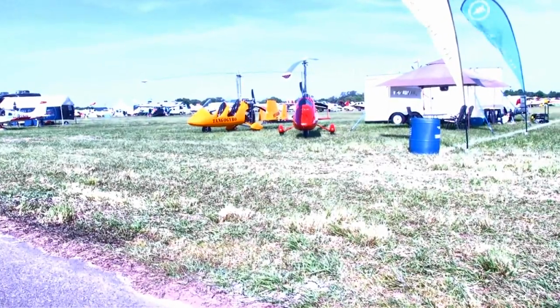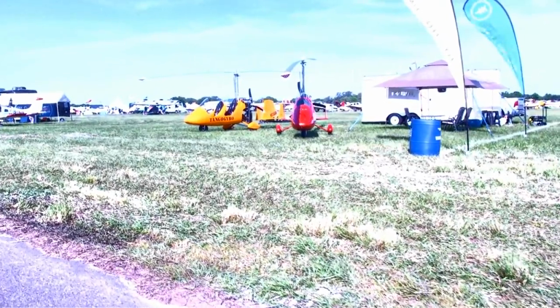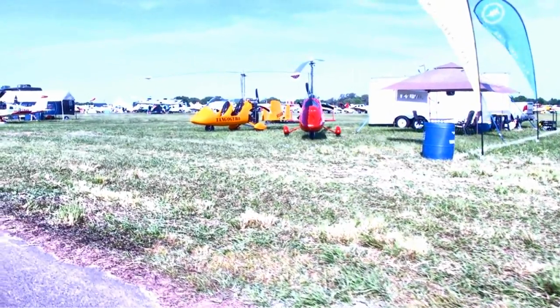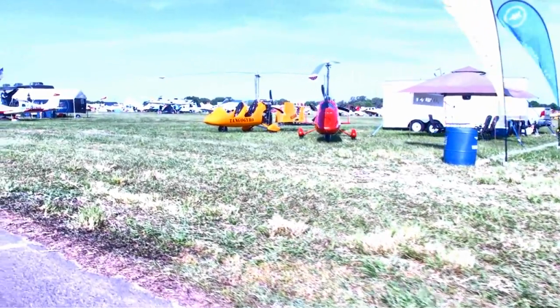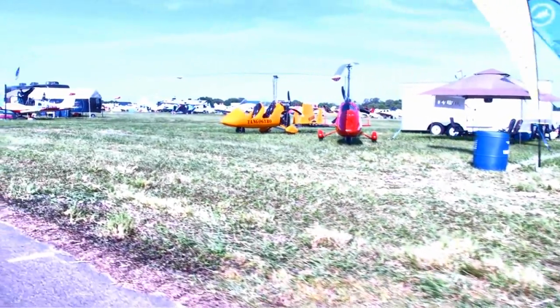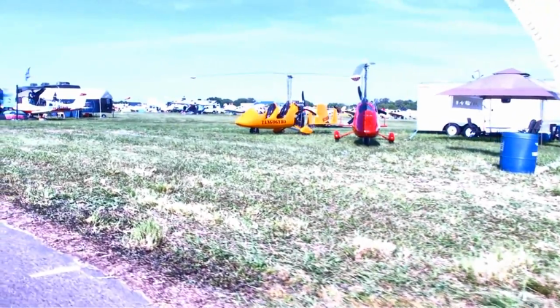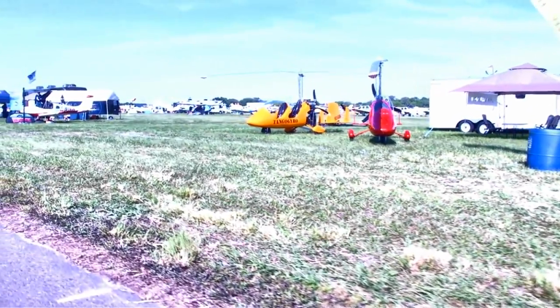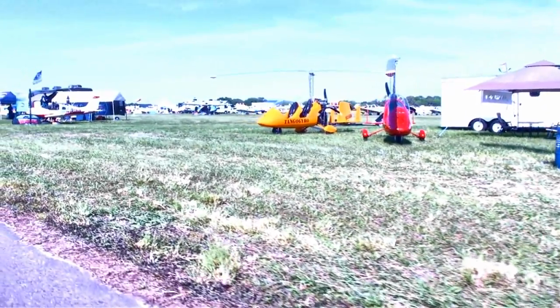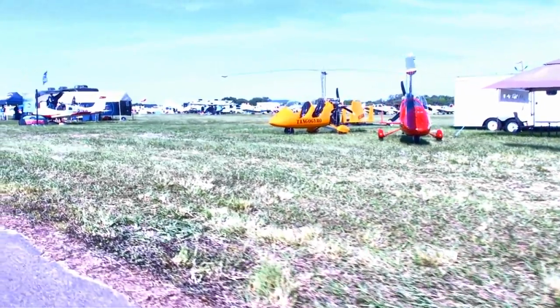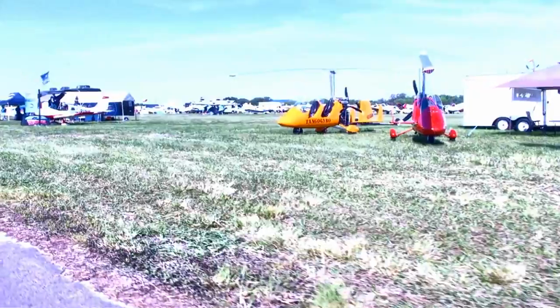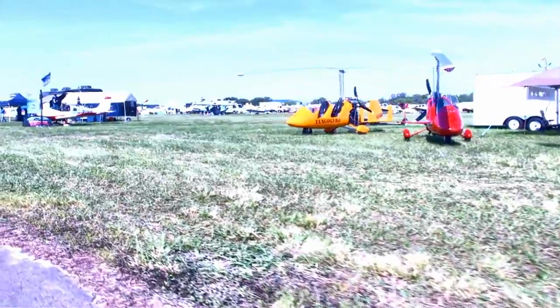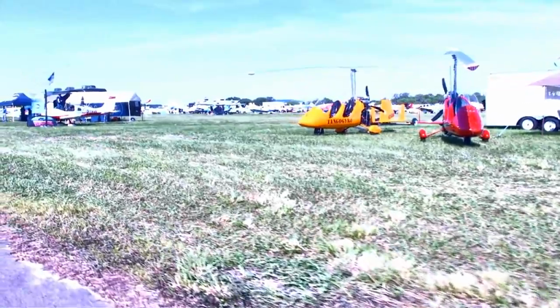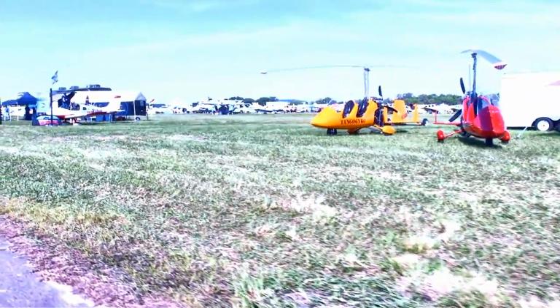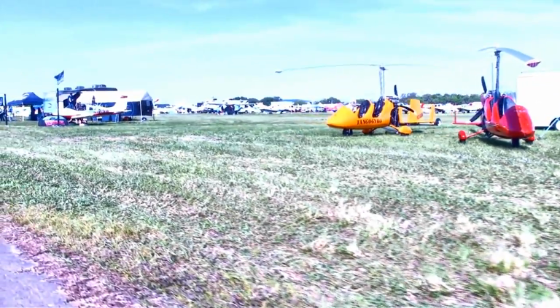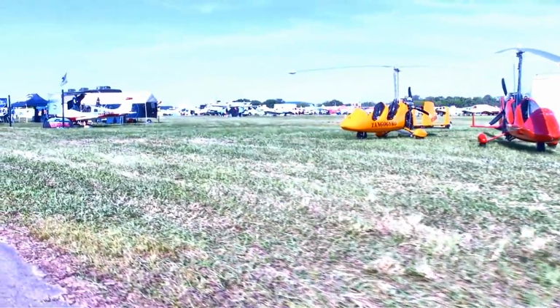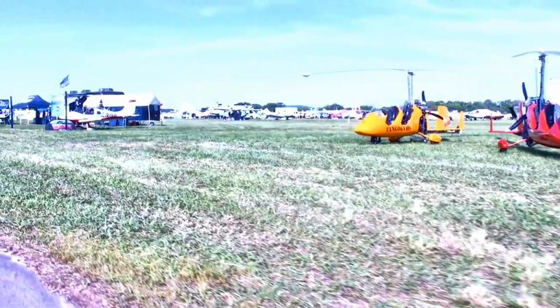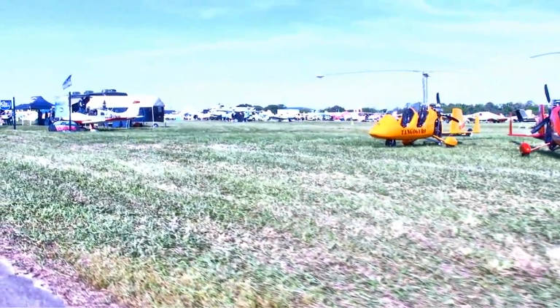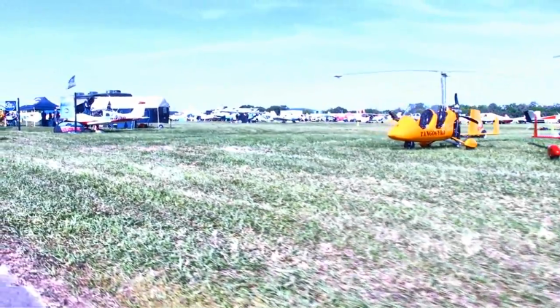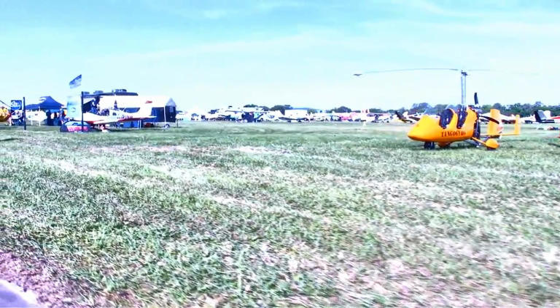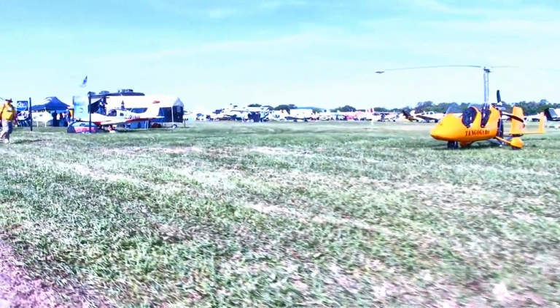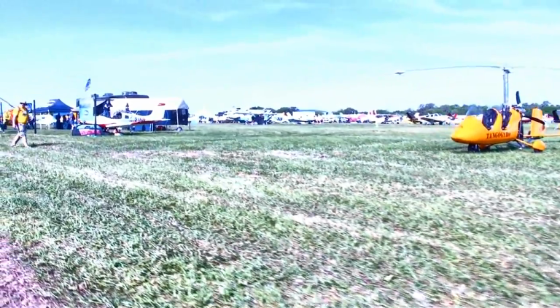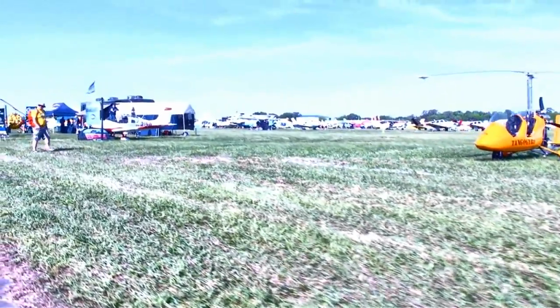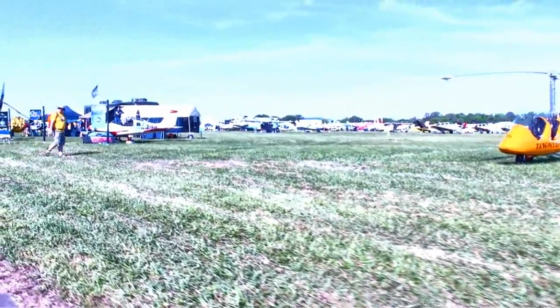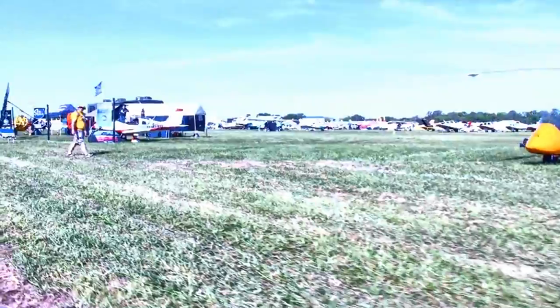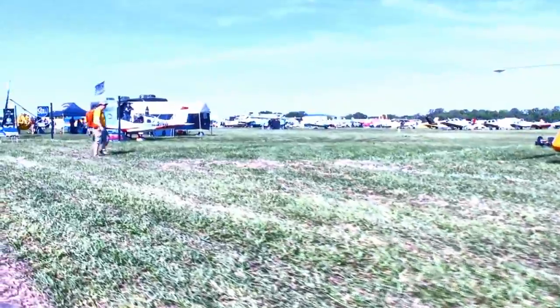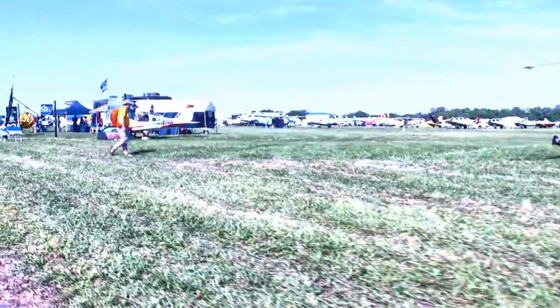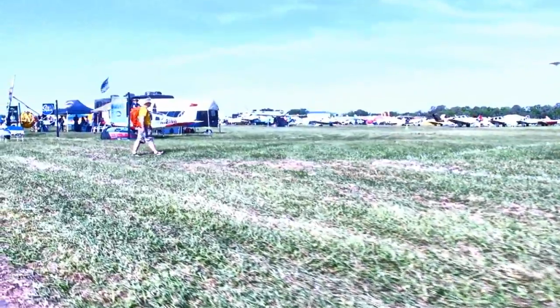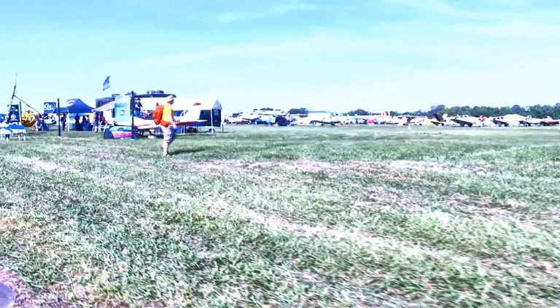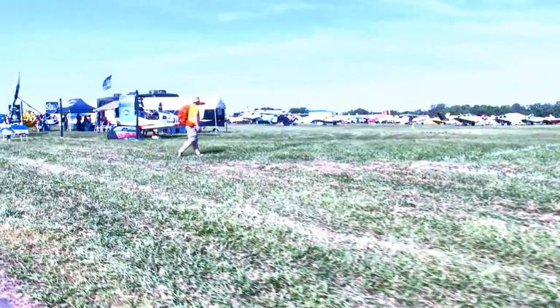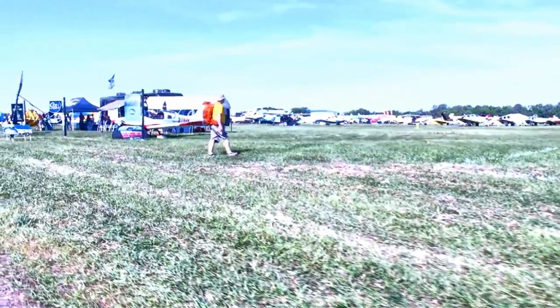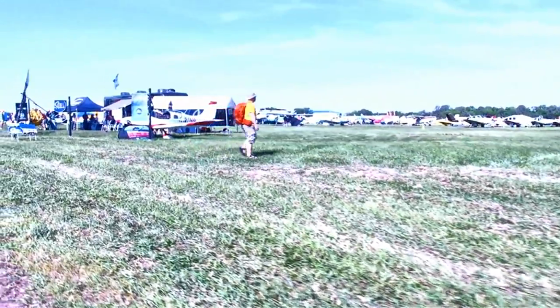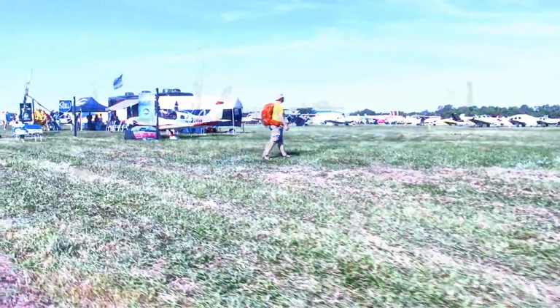Here's another one from Tango Gyro with a Yamaha power plant on it — we haven't seen that too often. These gyroplanes are really attracting some business; a lot of people are selling them and they're starting to show up big time on the registry.